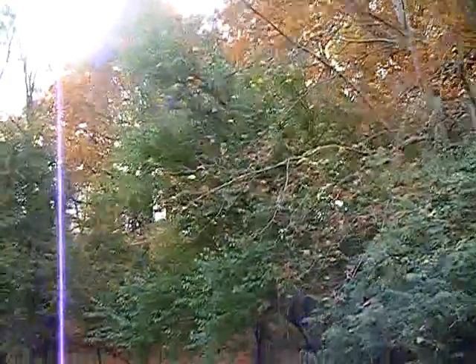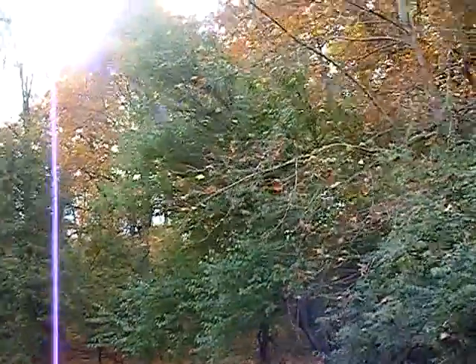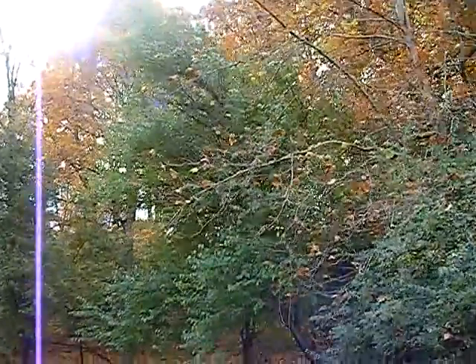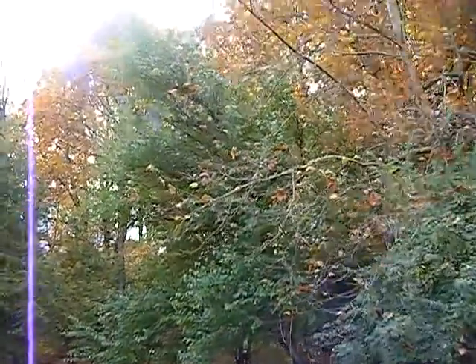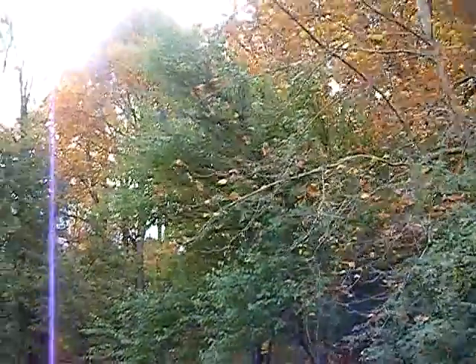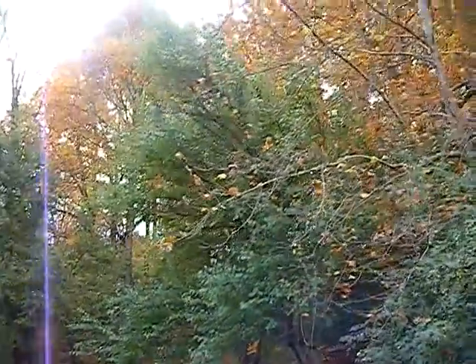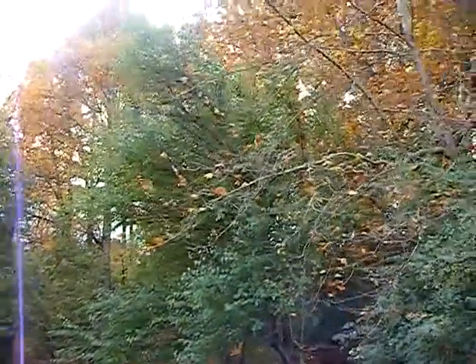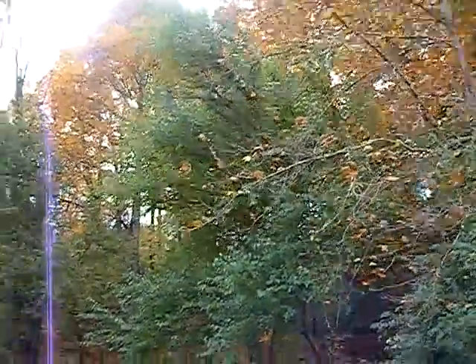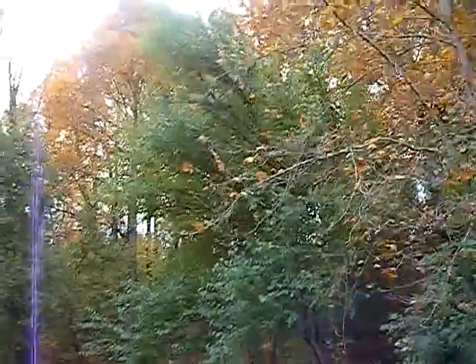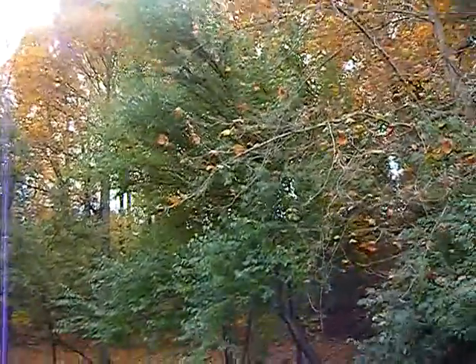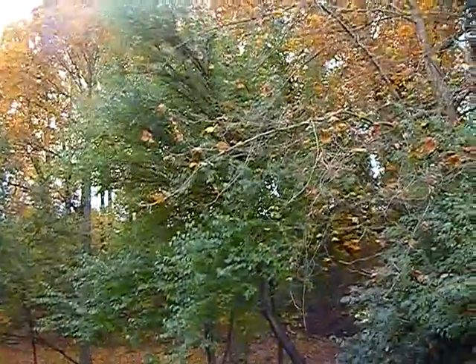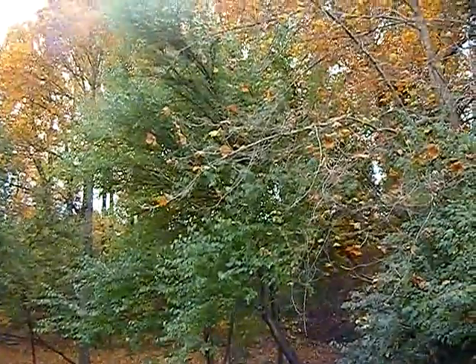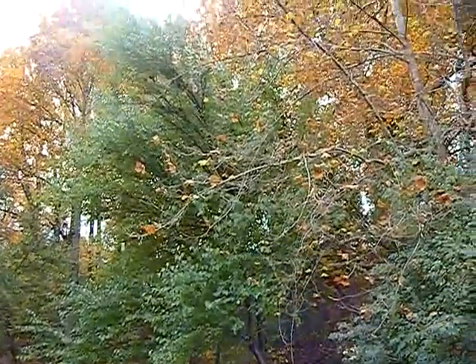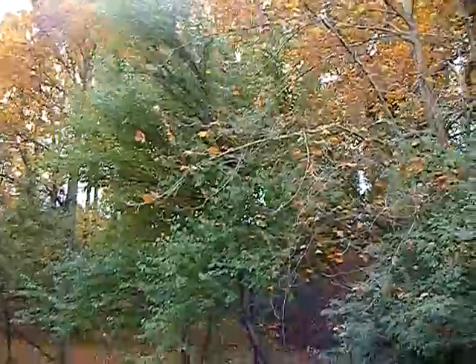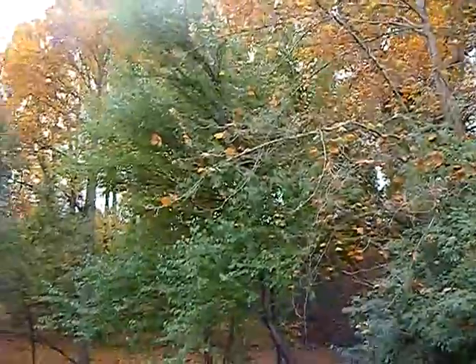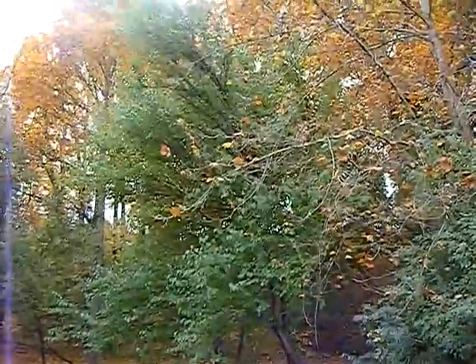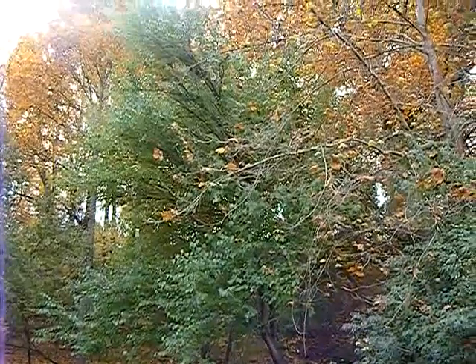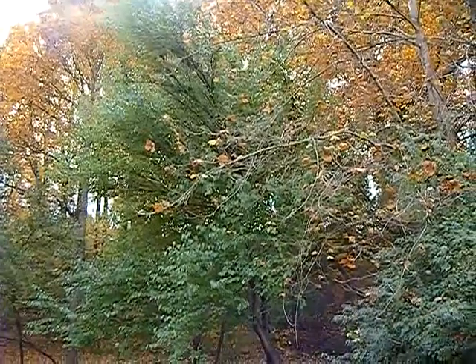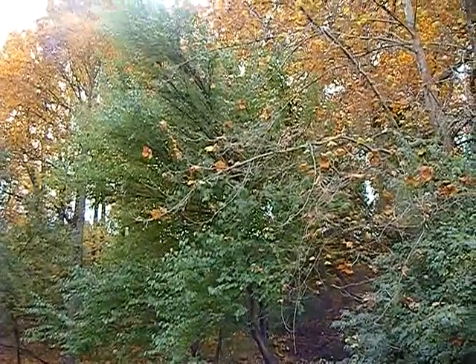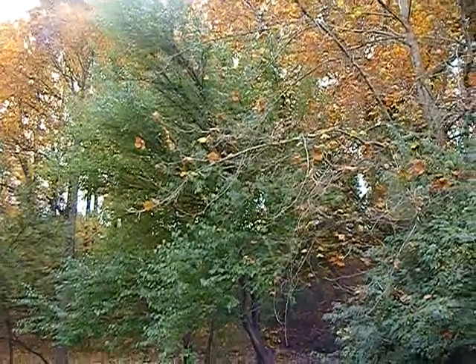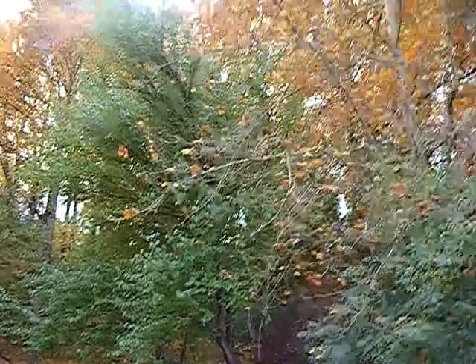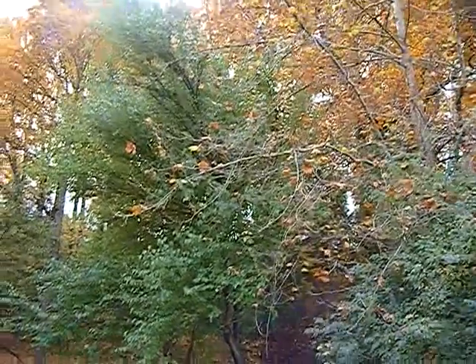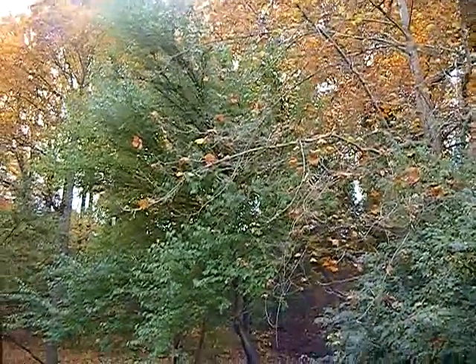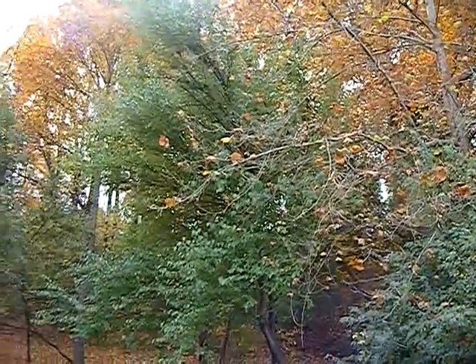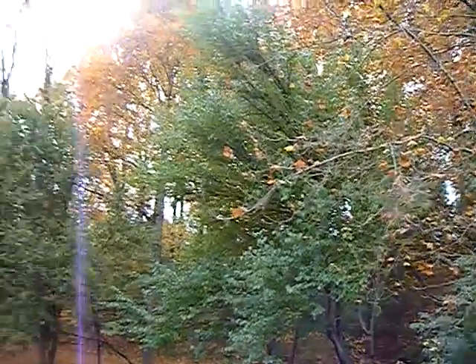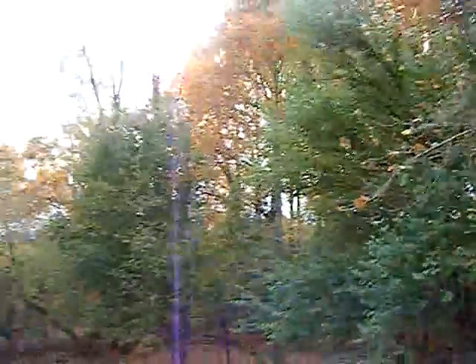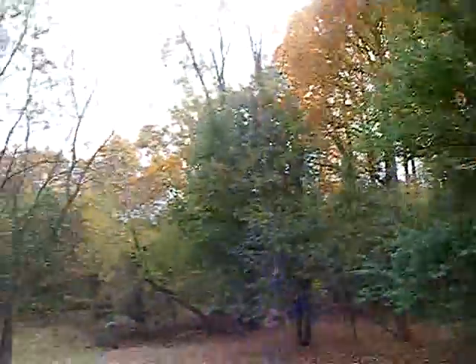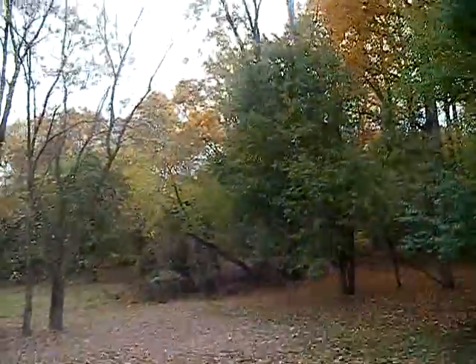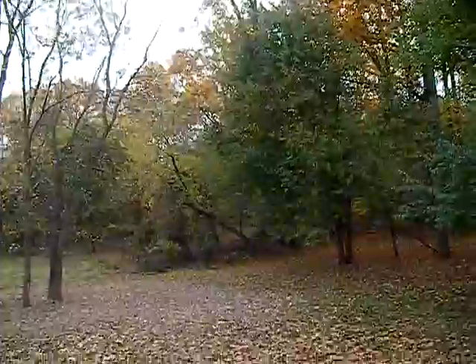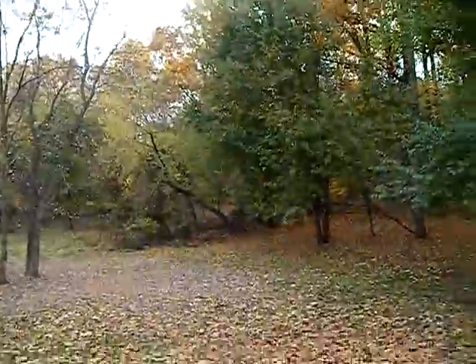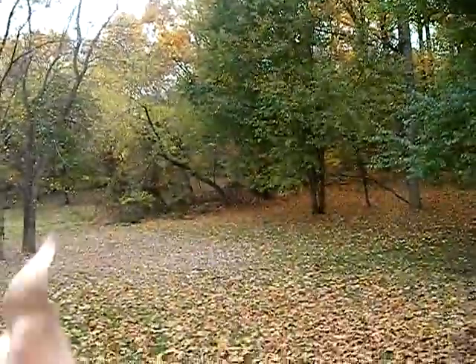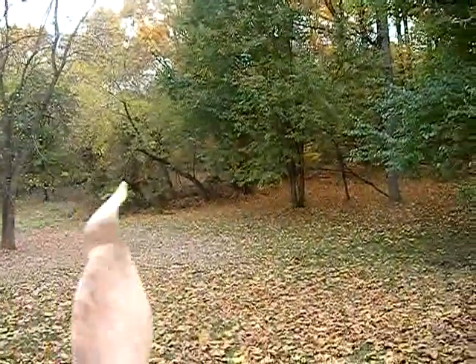Sorry it's been so long since I've uploaded anything — the weather hasn't really been that great. Nice day today, nice fall foliage.